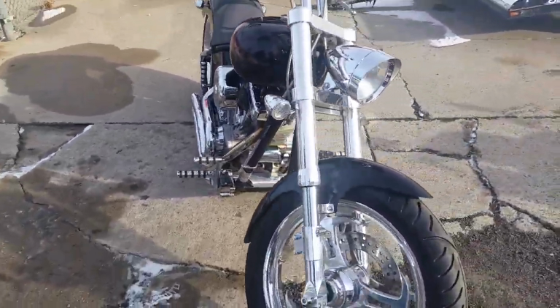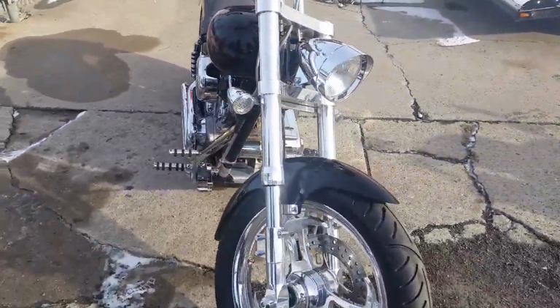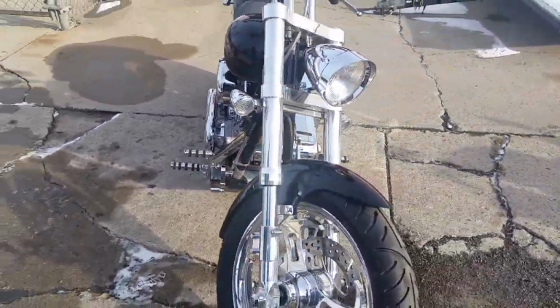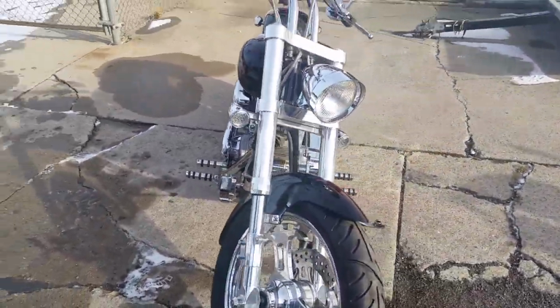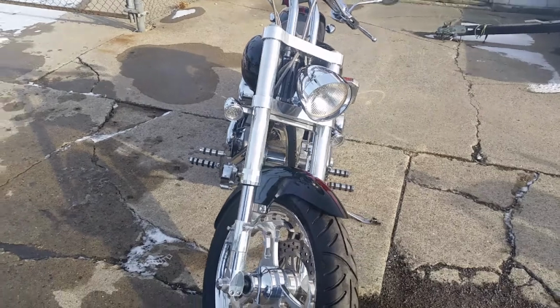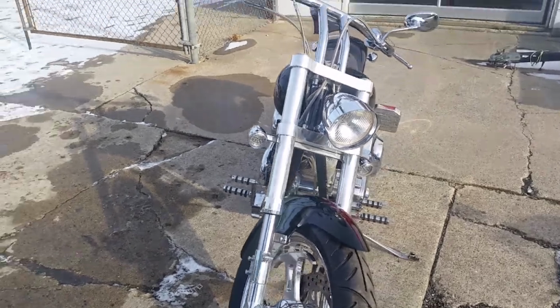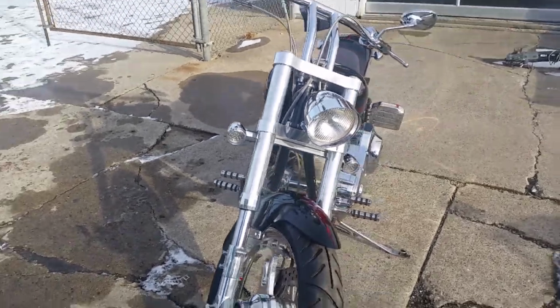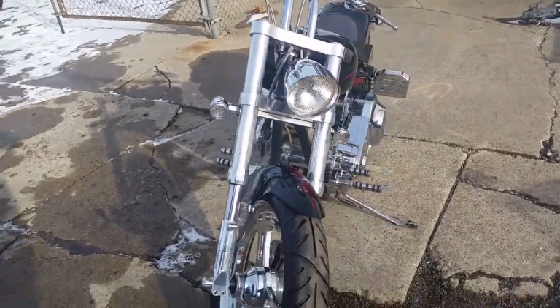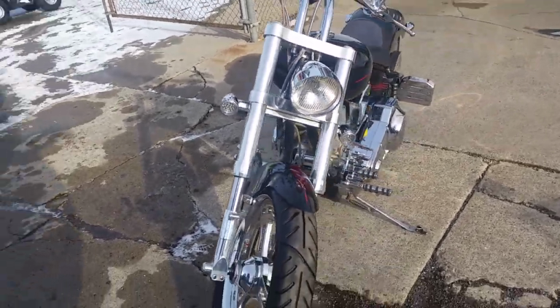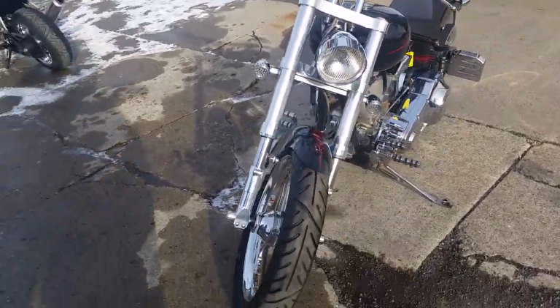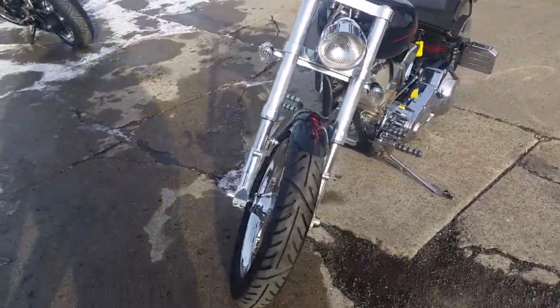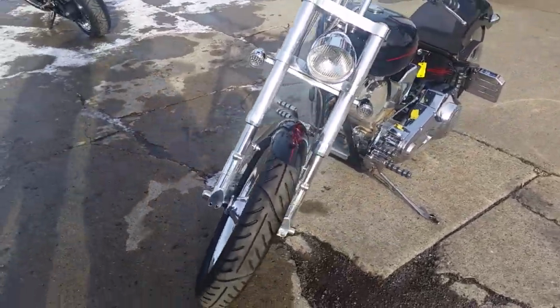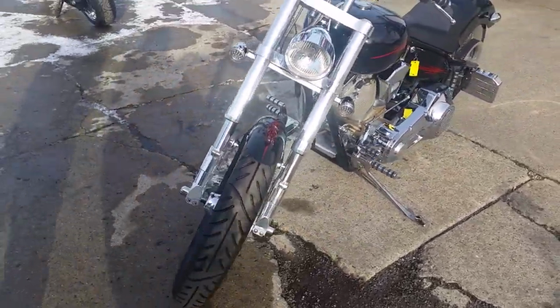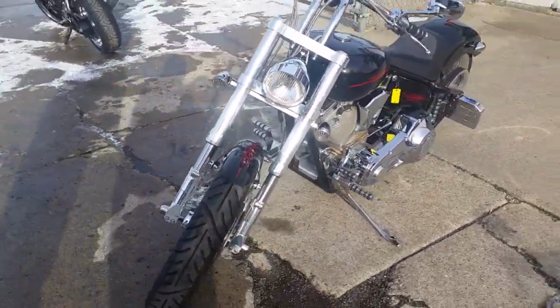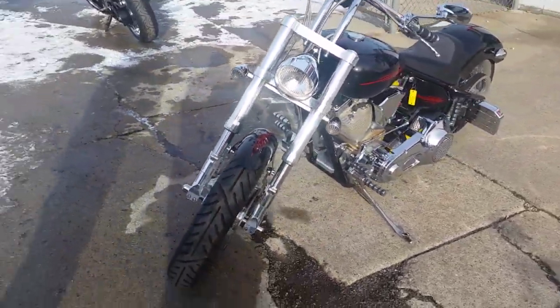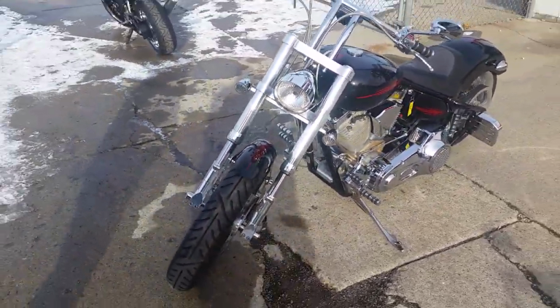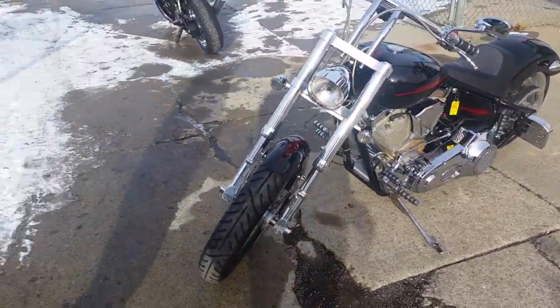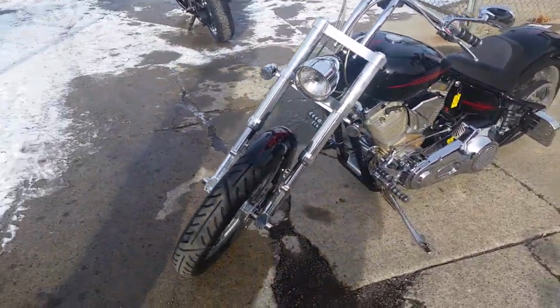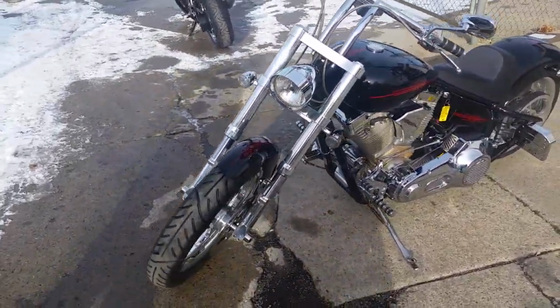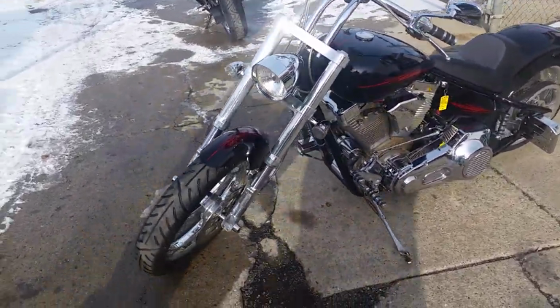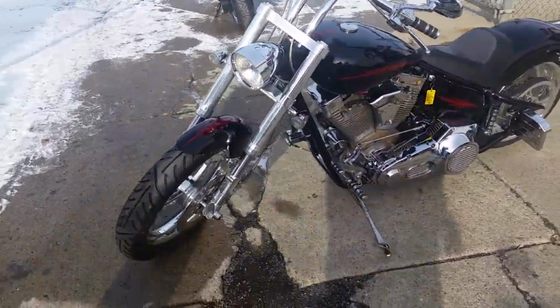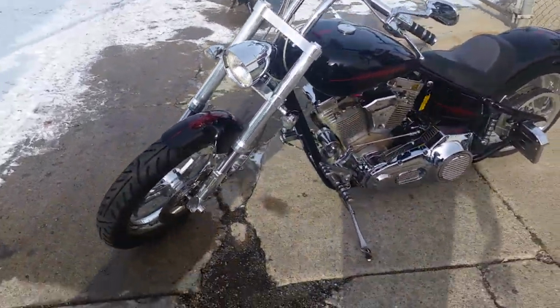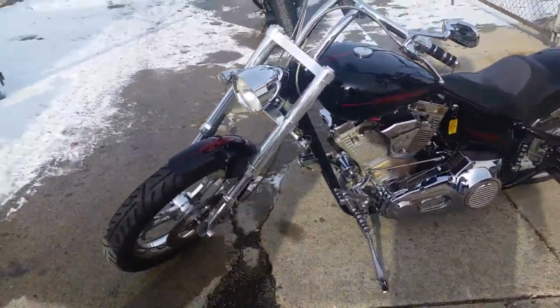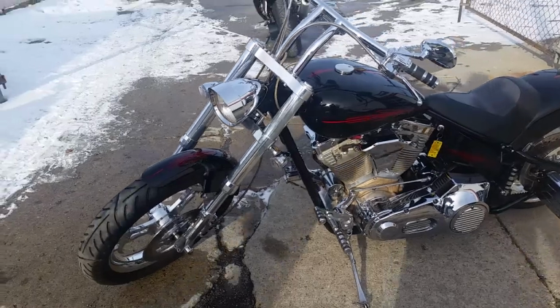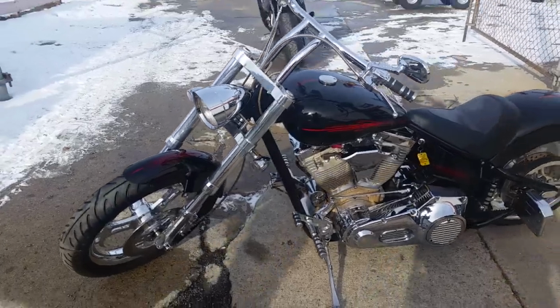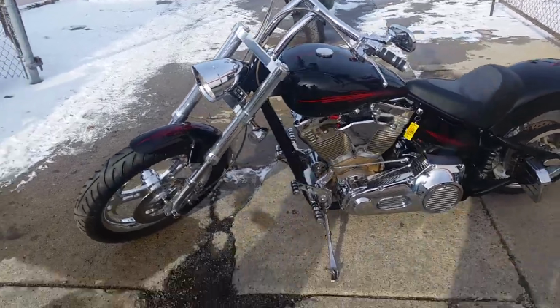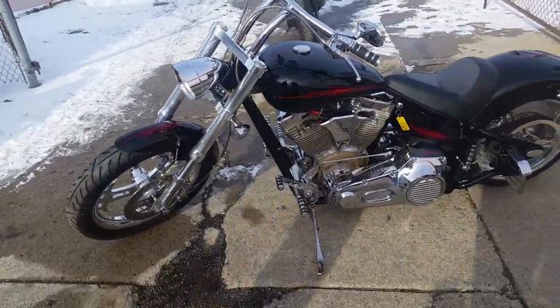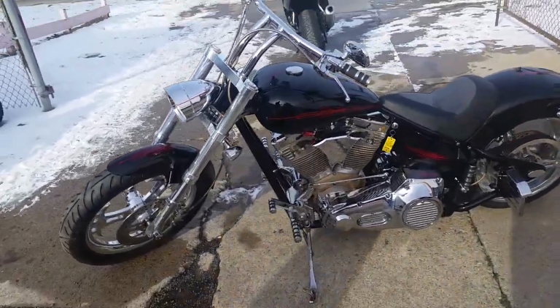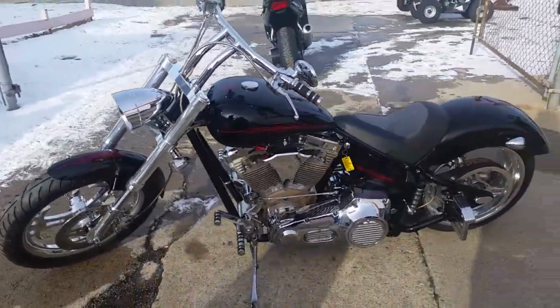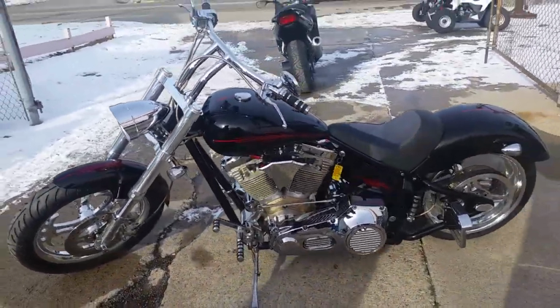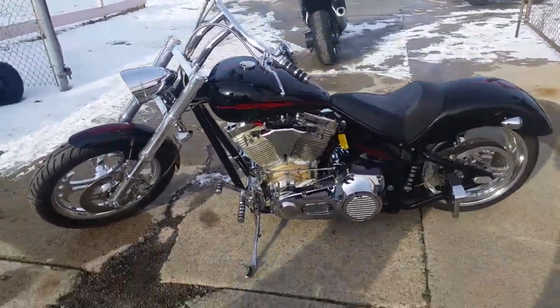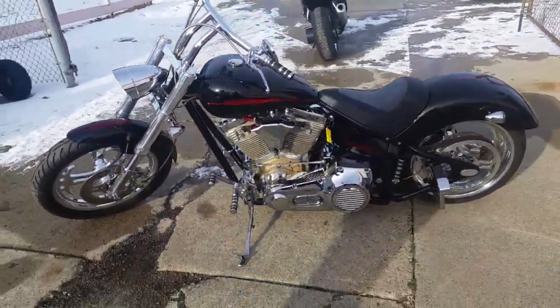It's got the big motor in it — a 107 cubic inch S&S Evo motor. The panties might blow off with that motor. It's got a 240 rear tire.